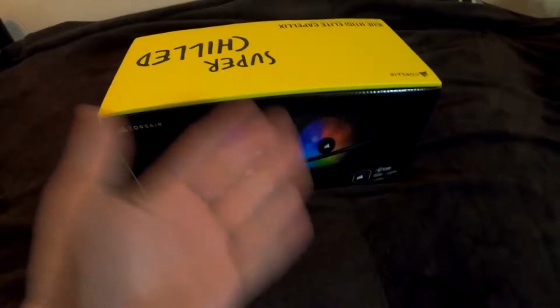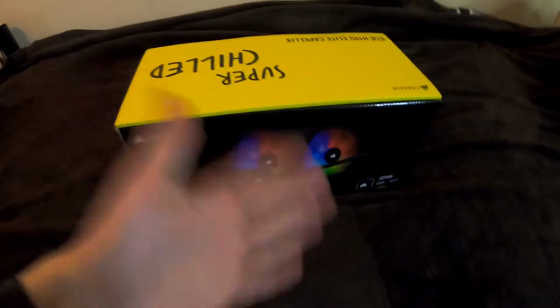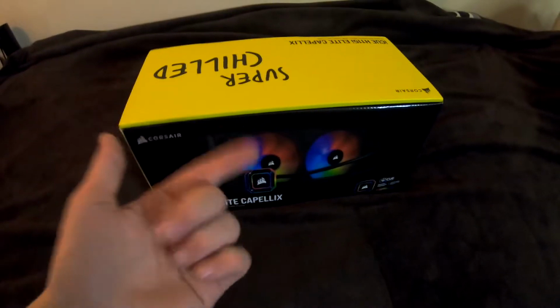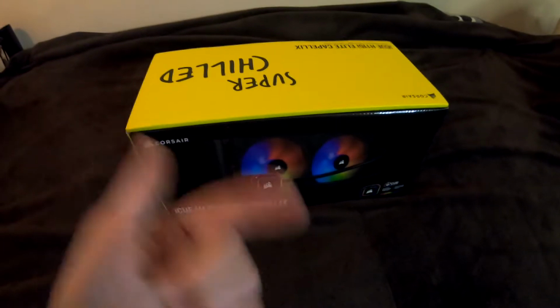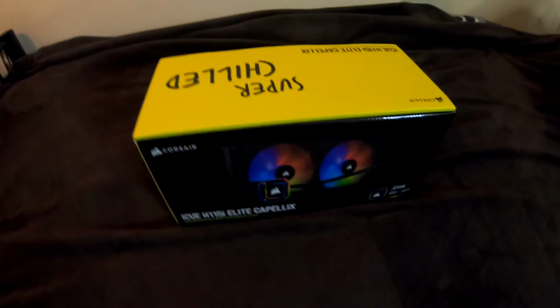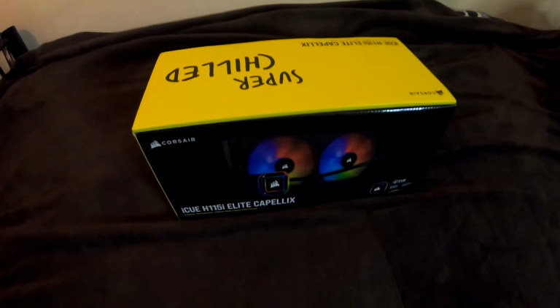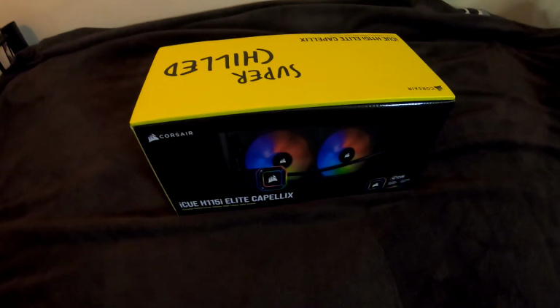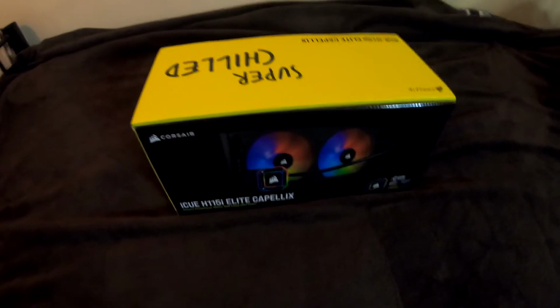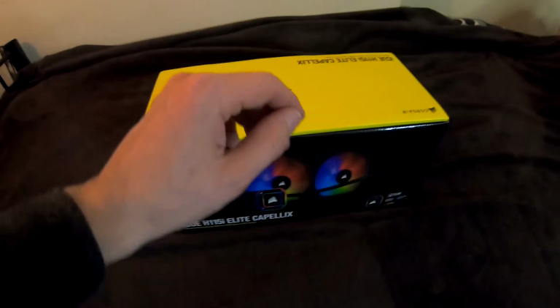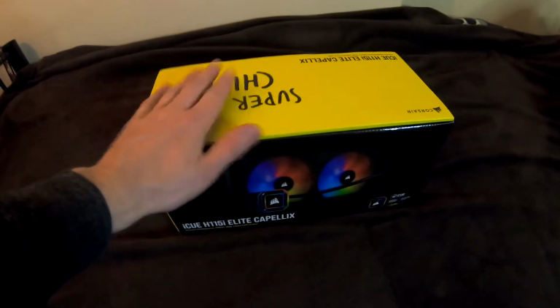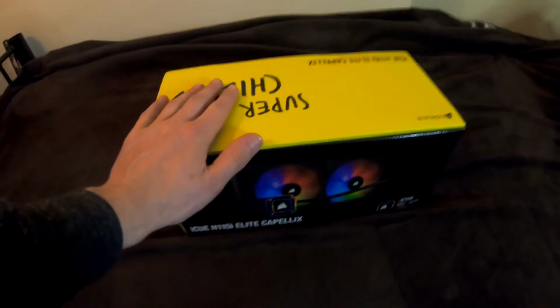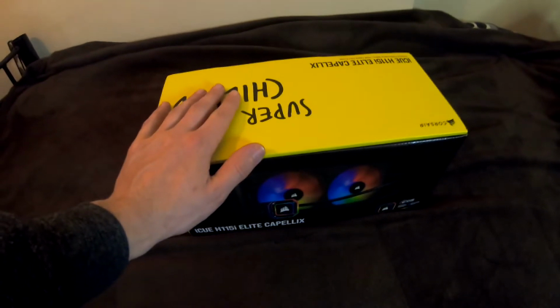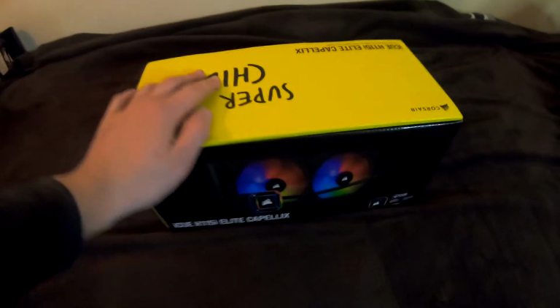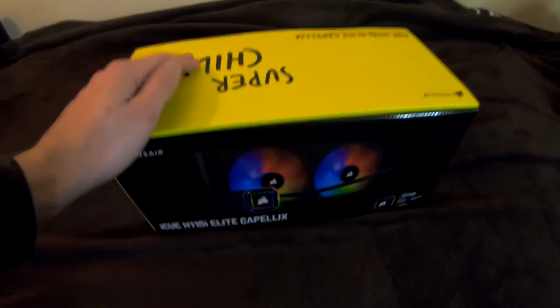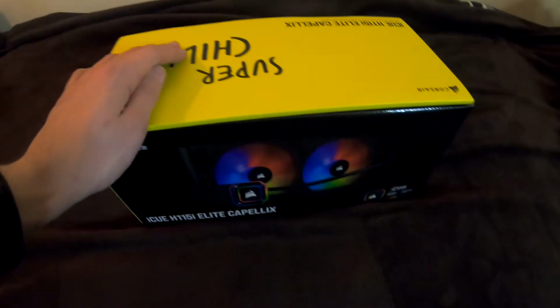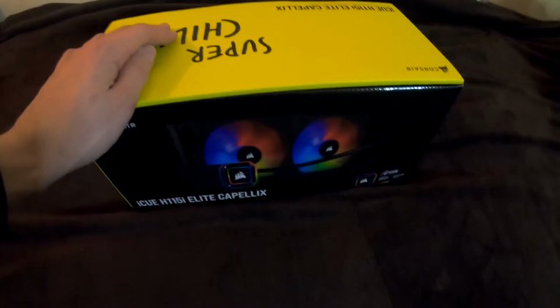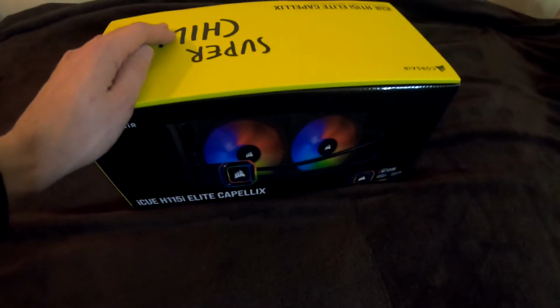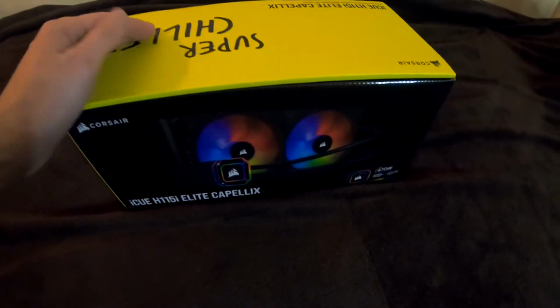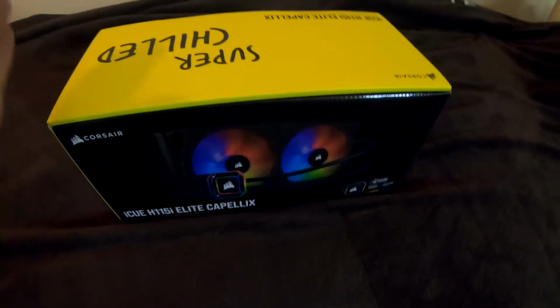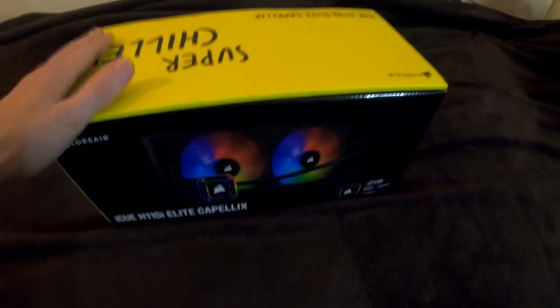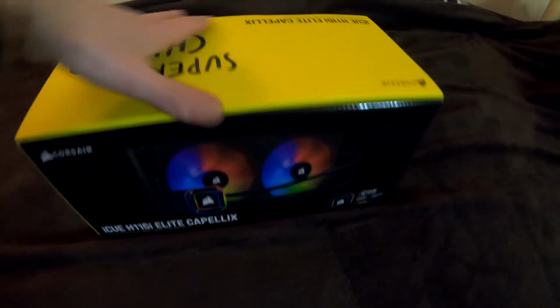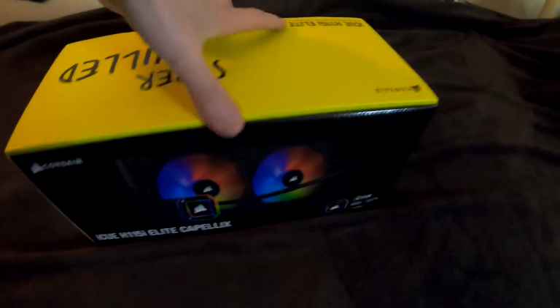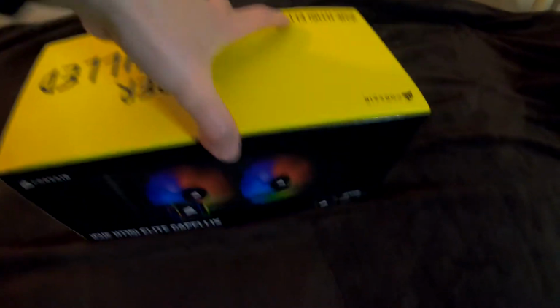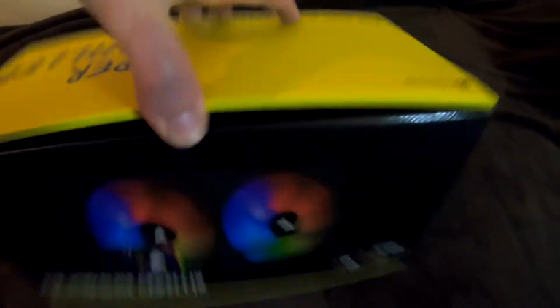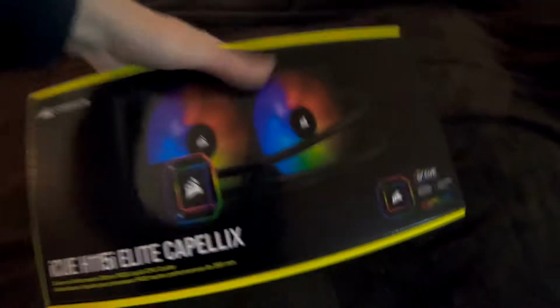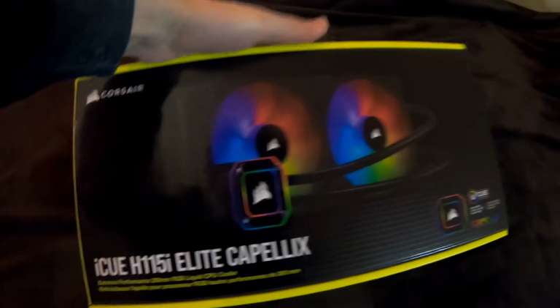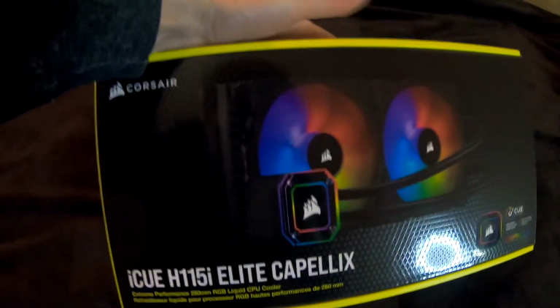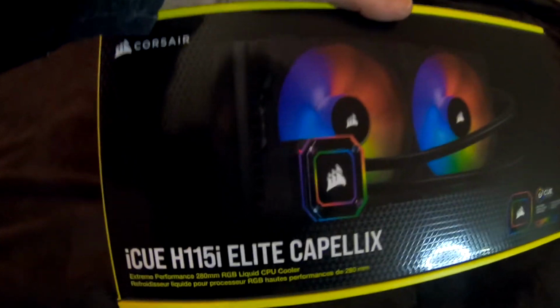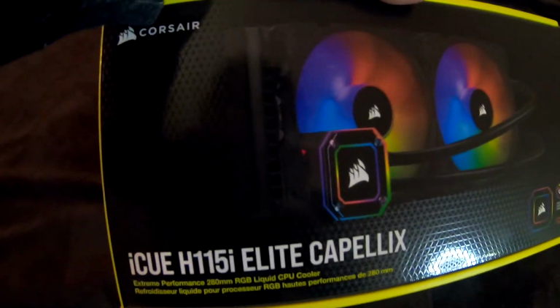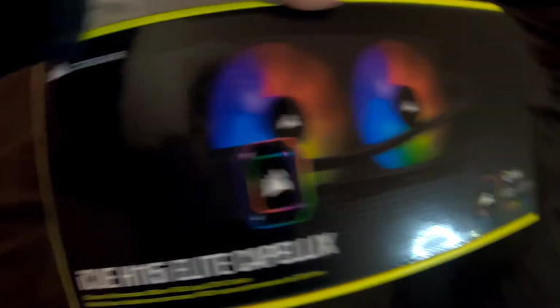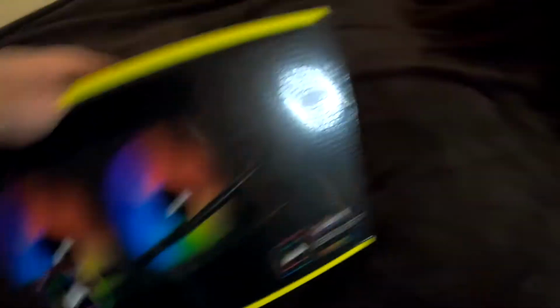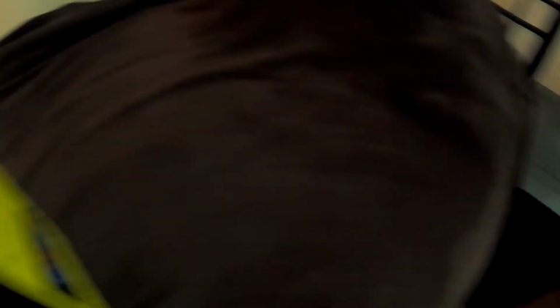Good day, I'm your host Will and Cloud, and welcome to an upgrade video. It's my birthday and I got a birthday gift, because my PC is loud — this one.